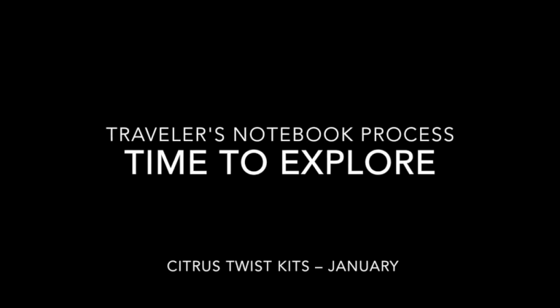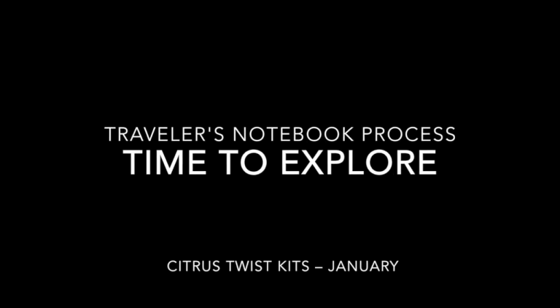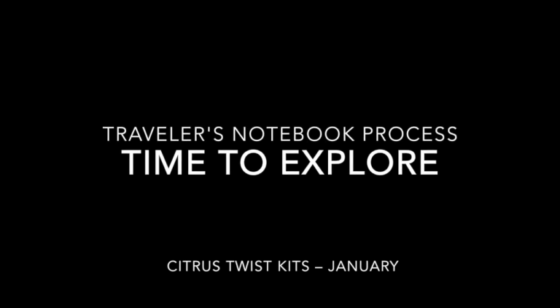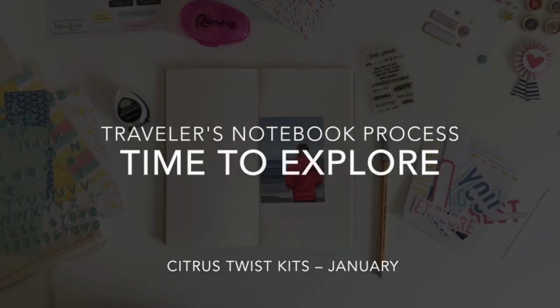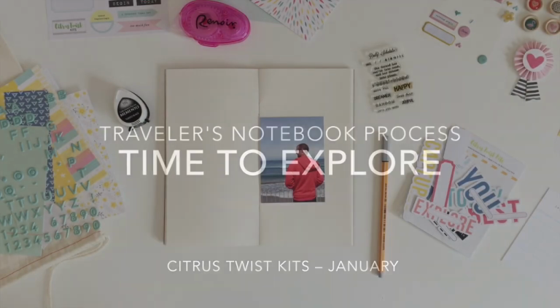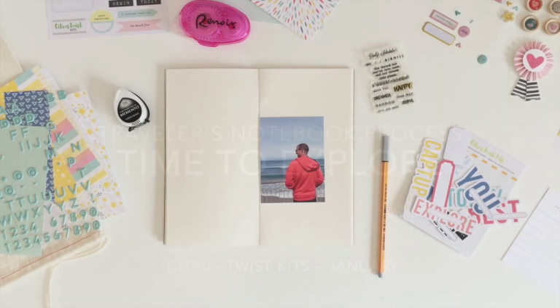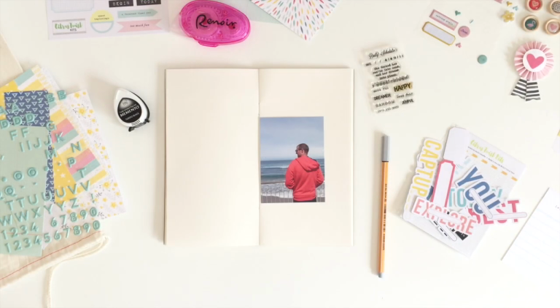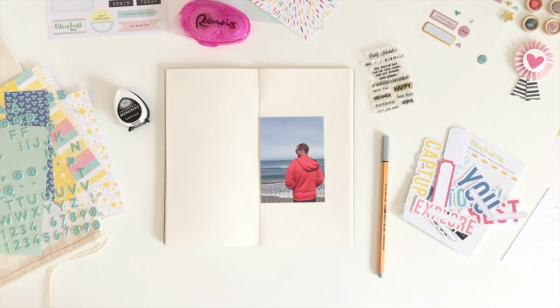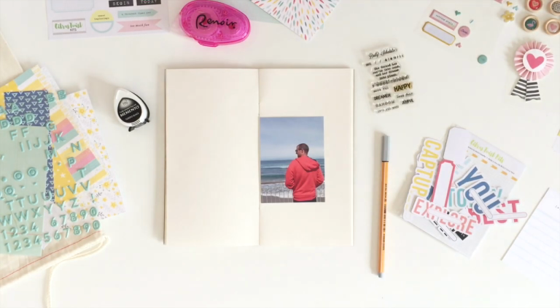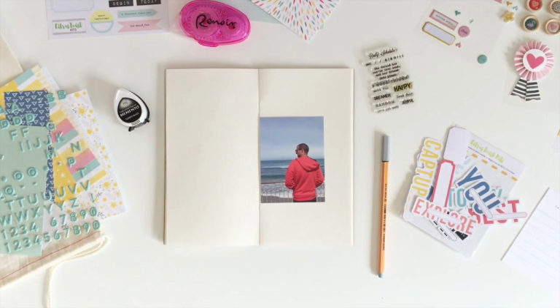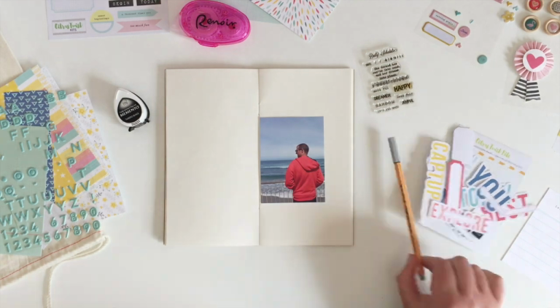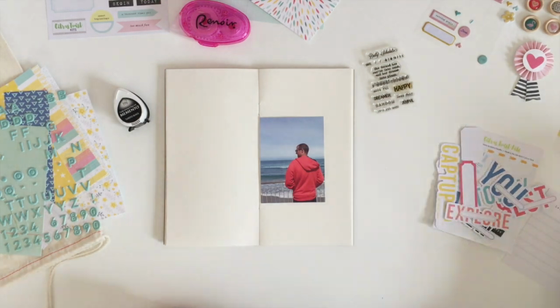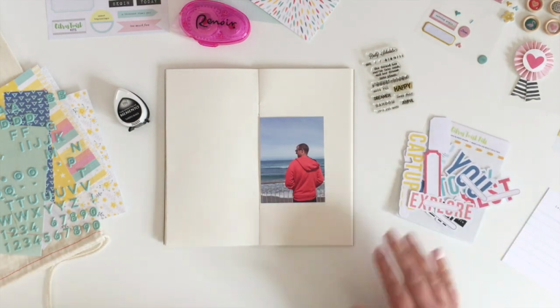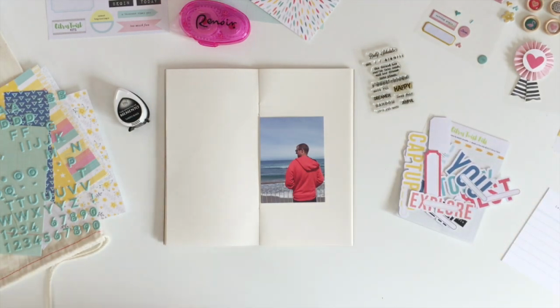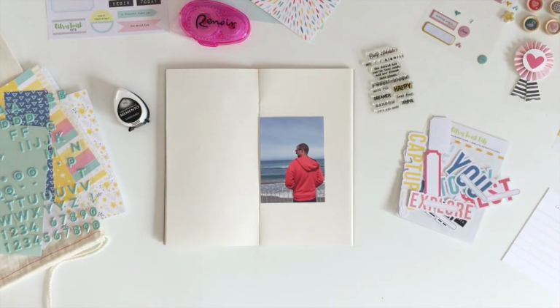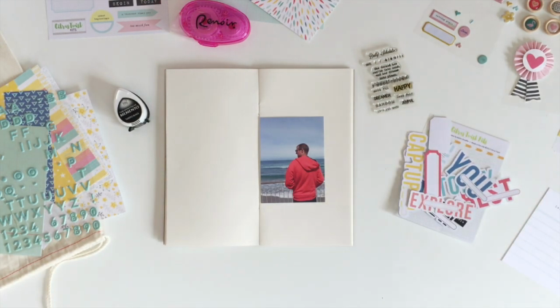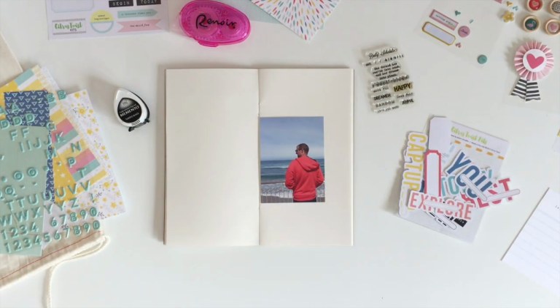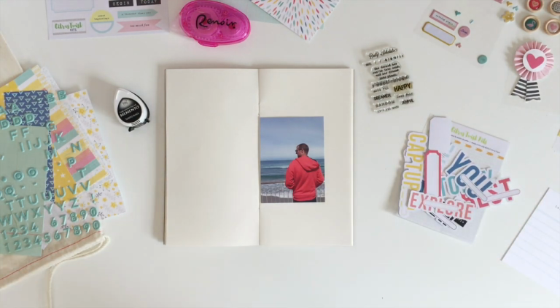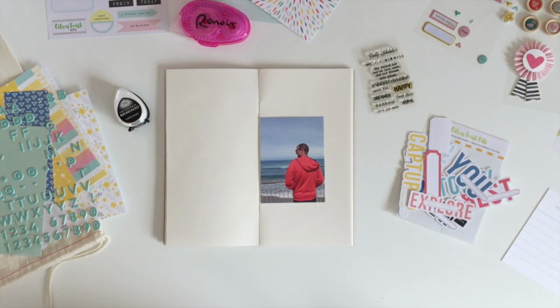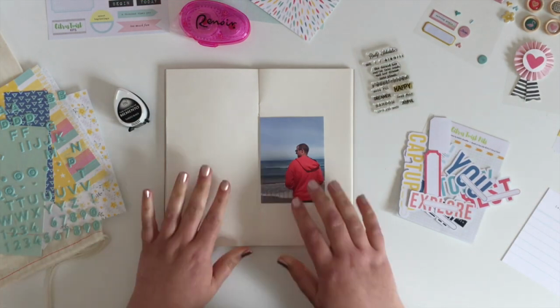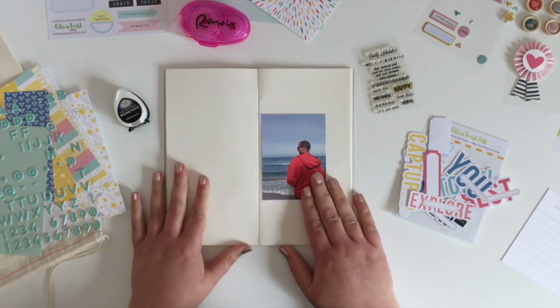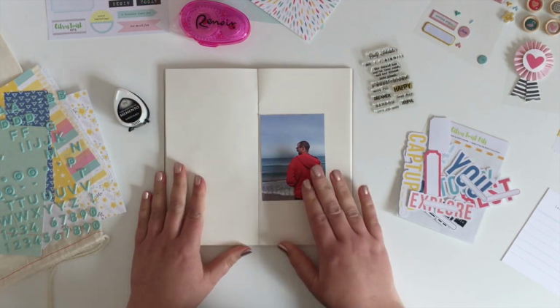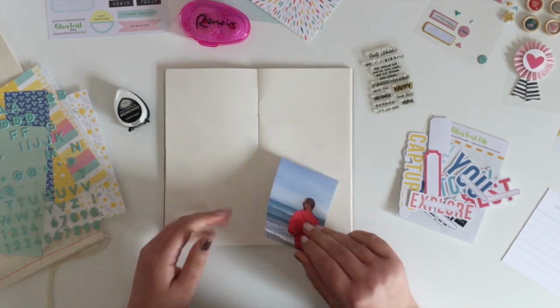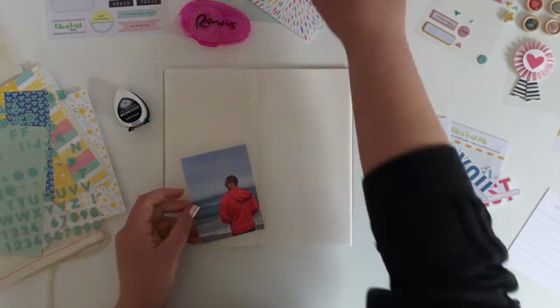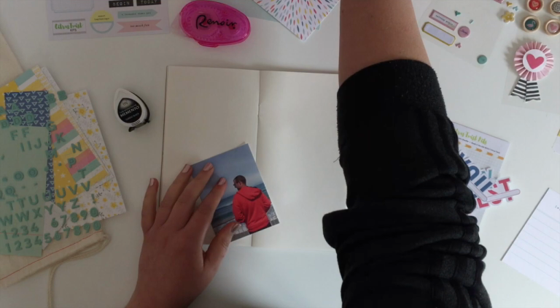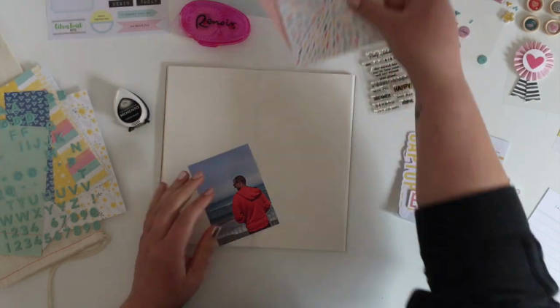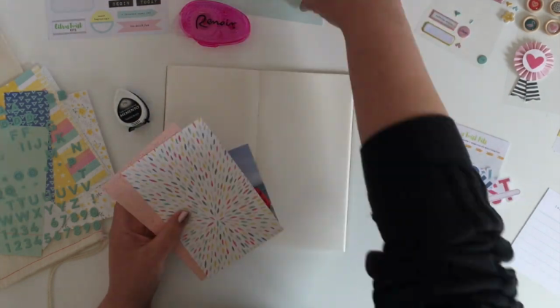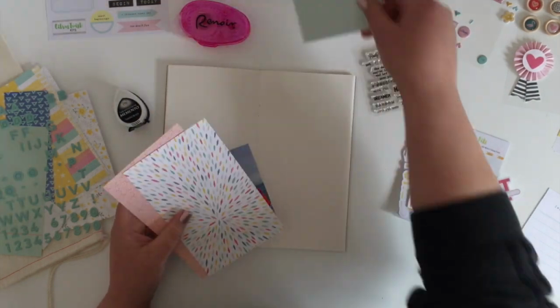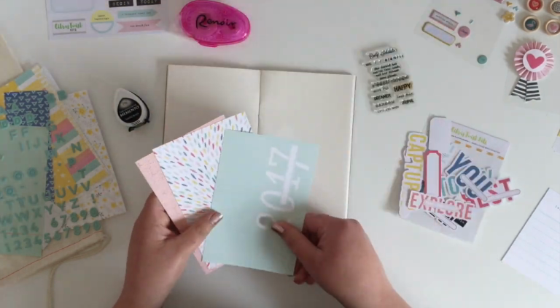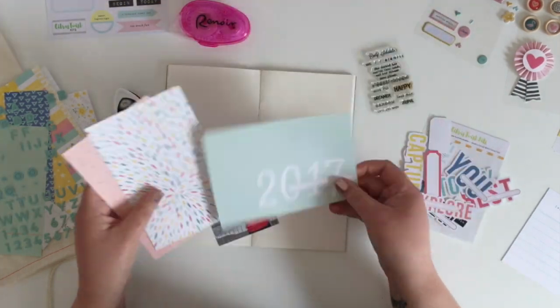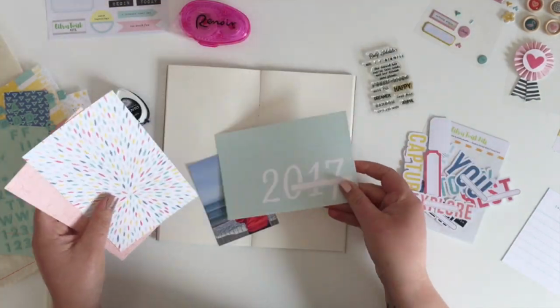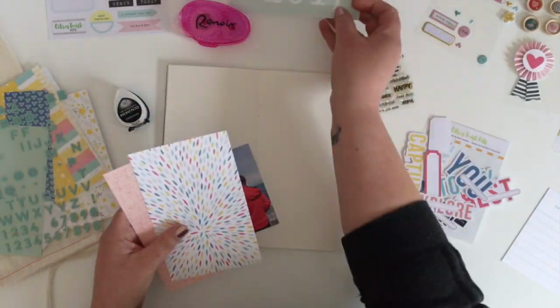Hi guys, here's another page in my traveller's notebook. I'm just starting with my photo and I've got some leftover bits and pieces from the January Citrus Twist Kits Pocket Life Kit.